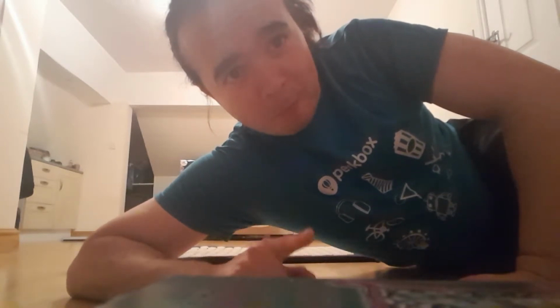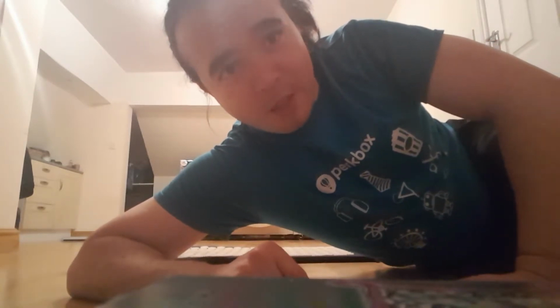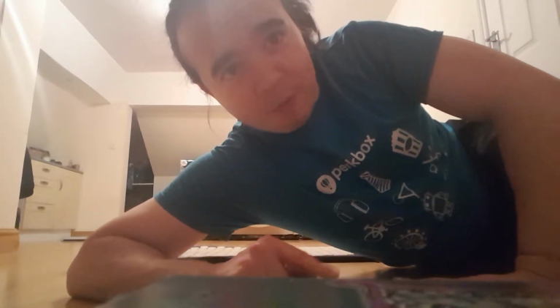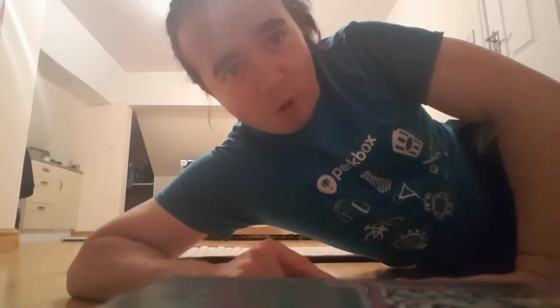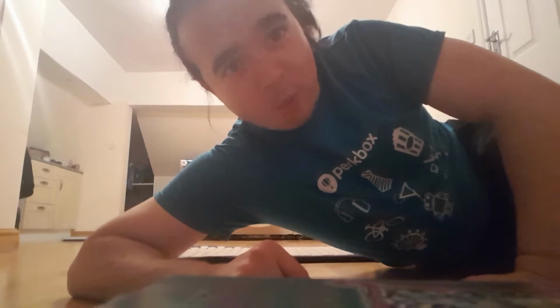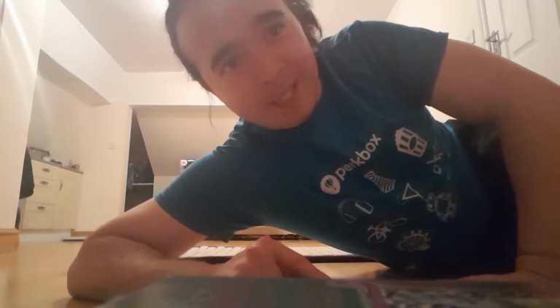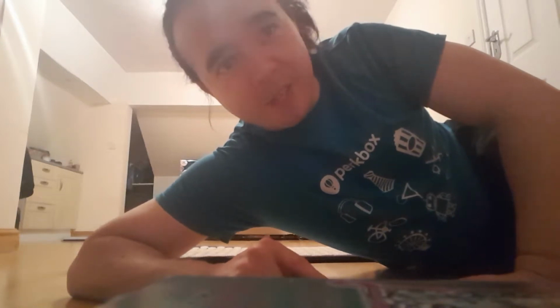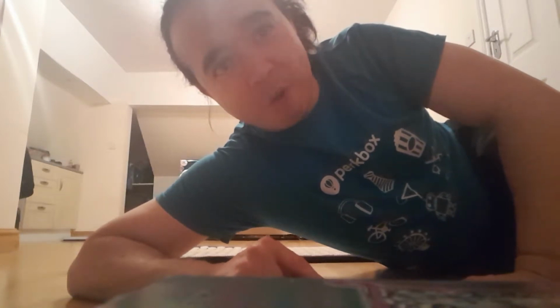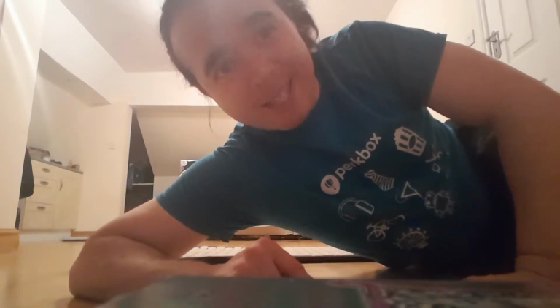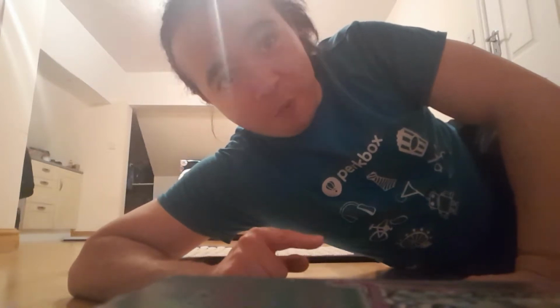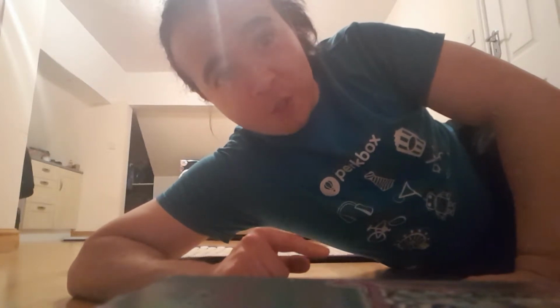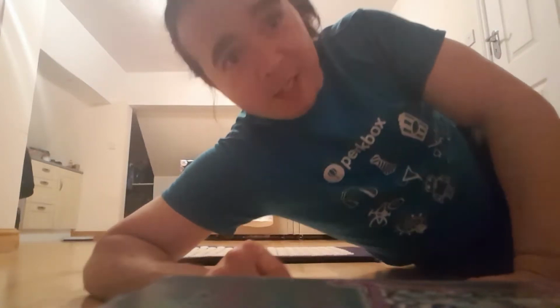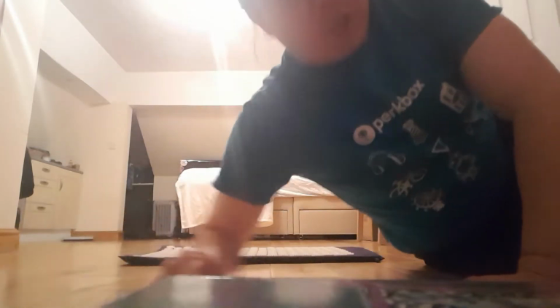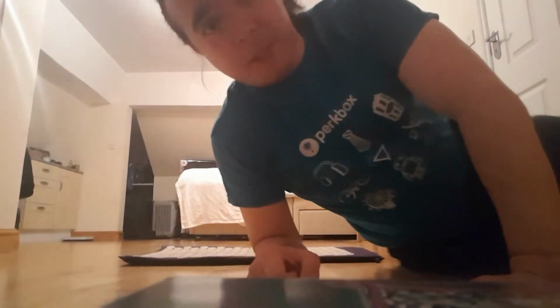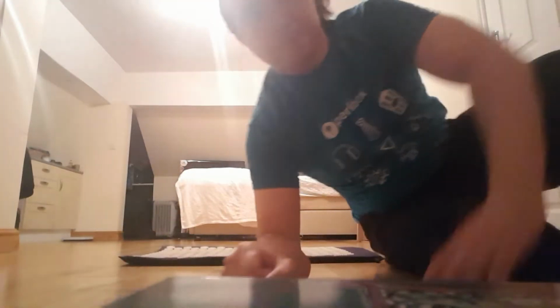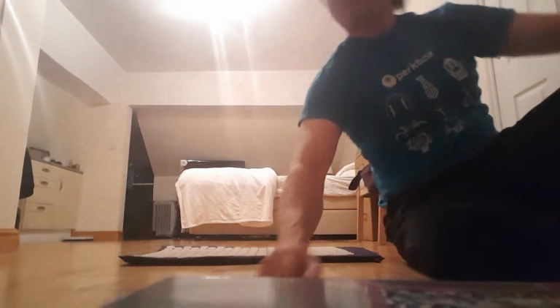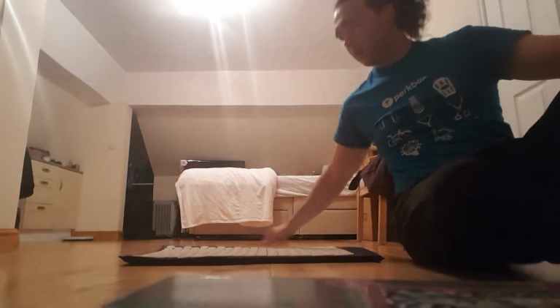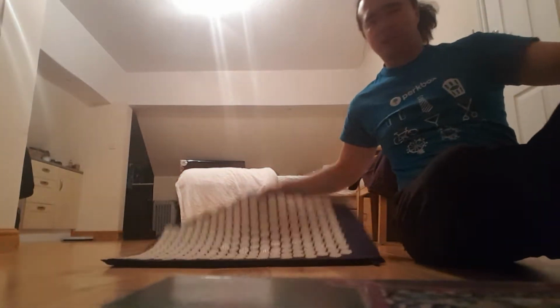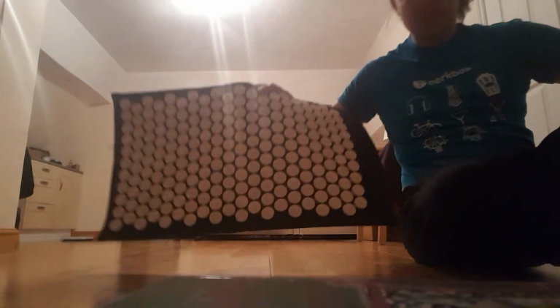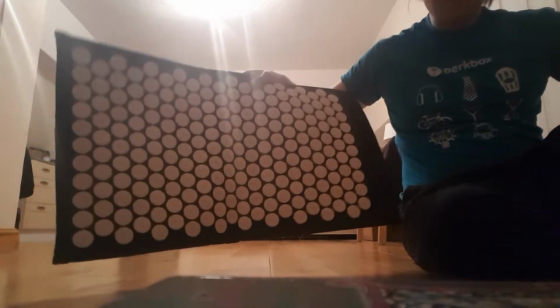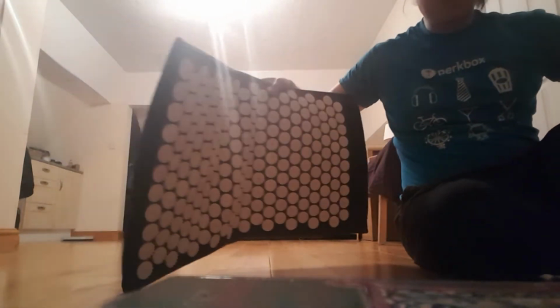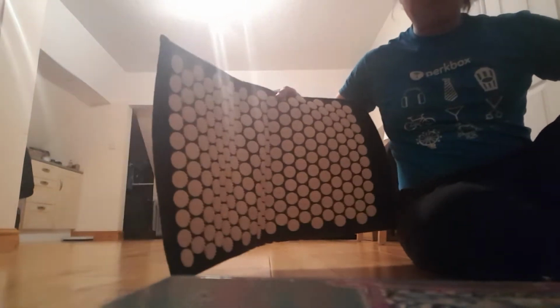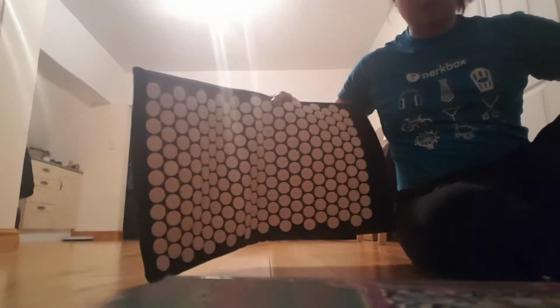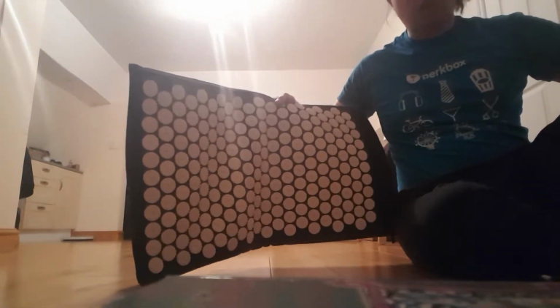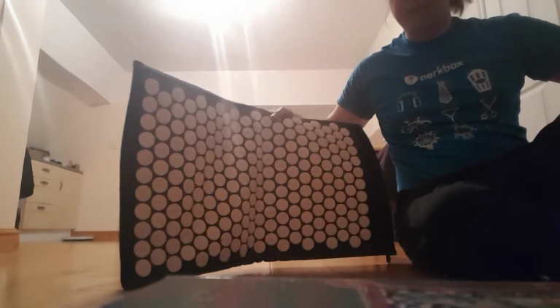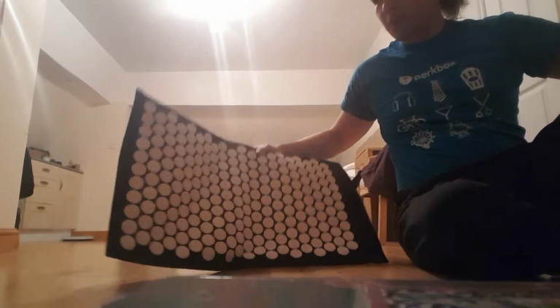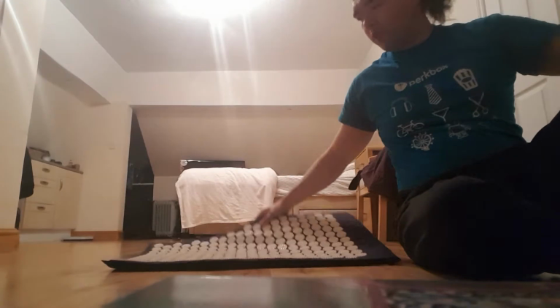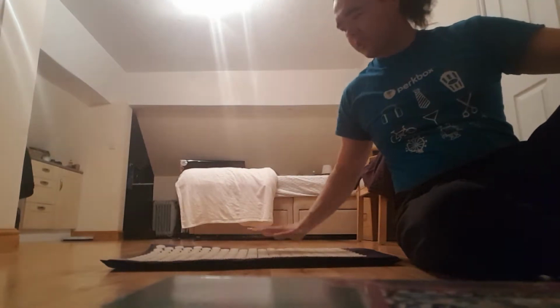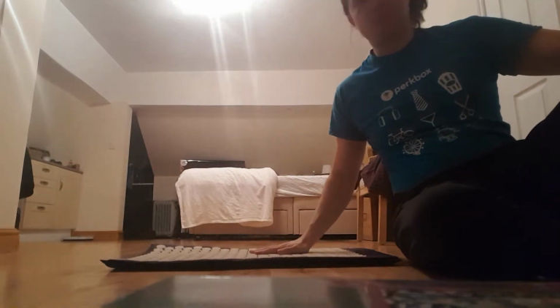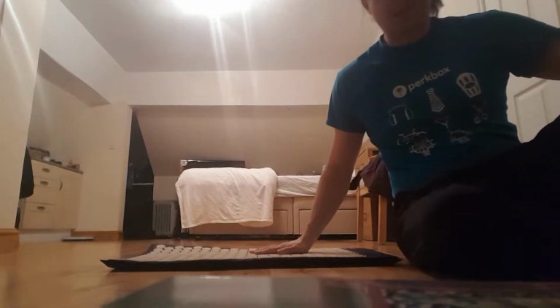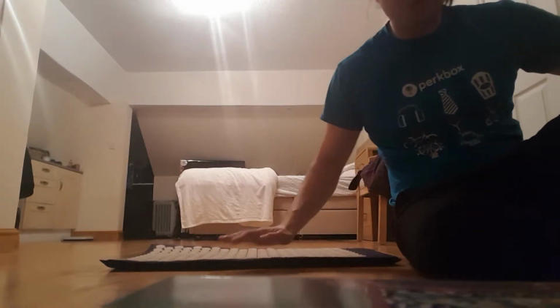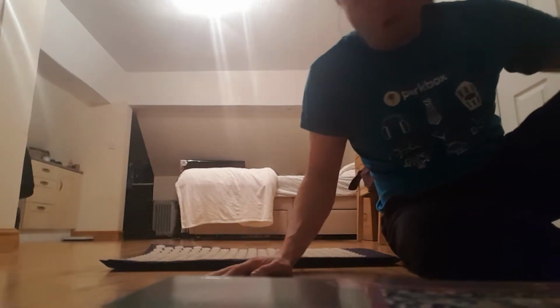There's something that I've discovered quite a while back and that's an acupressure mat. For those of you who don't know what it is, this is what it looks like. This should be available online or at some health food shops.